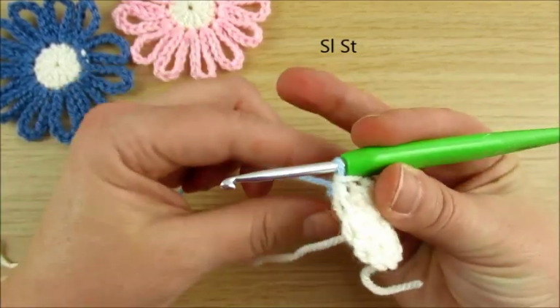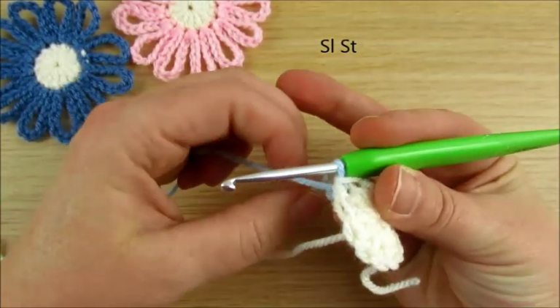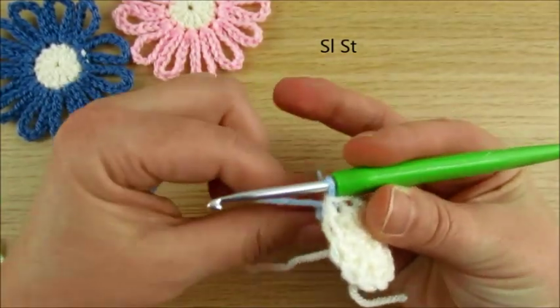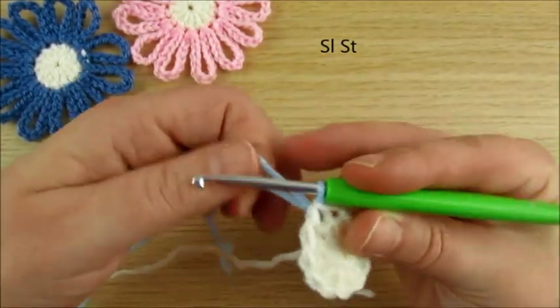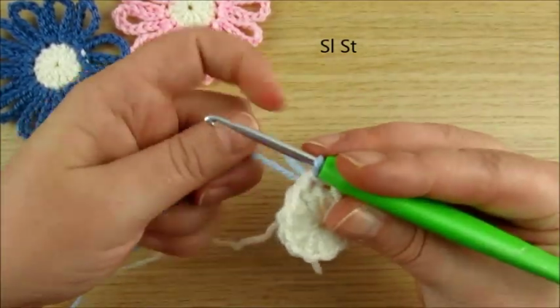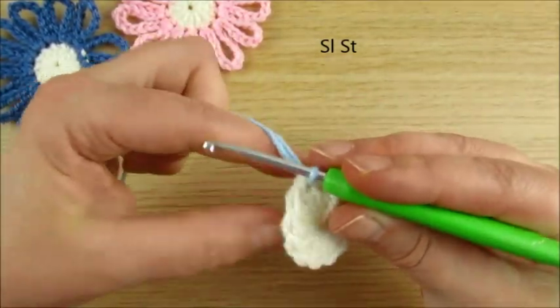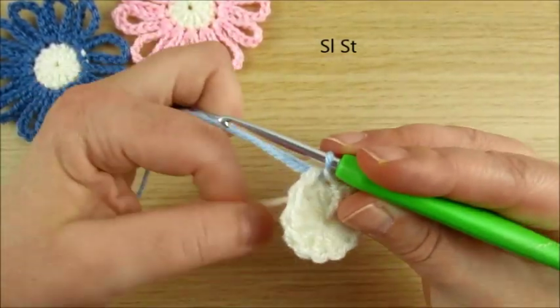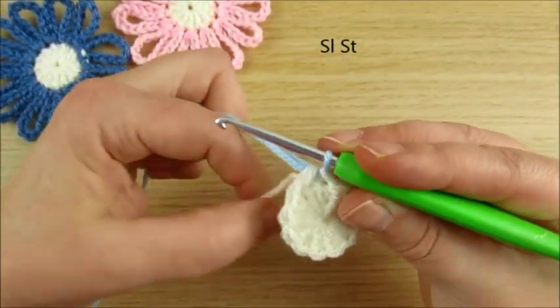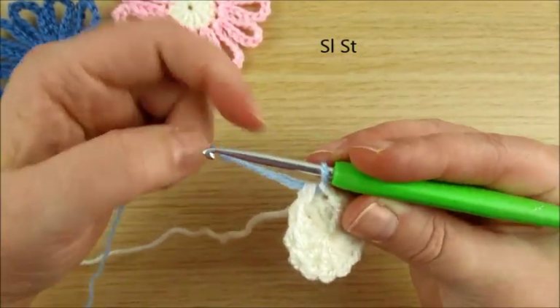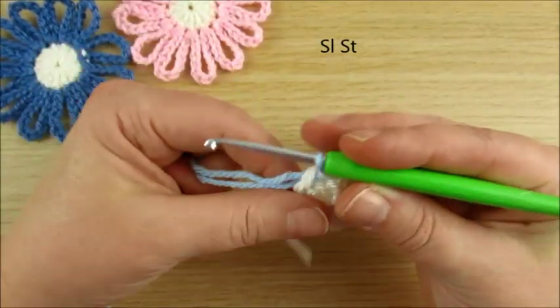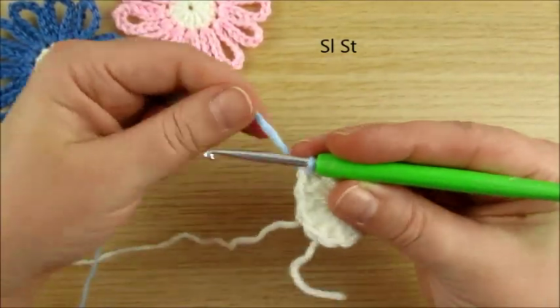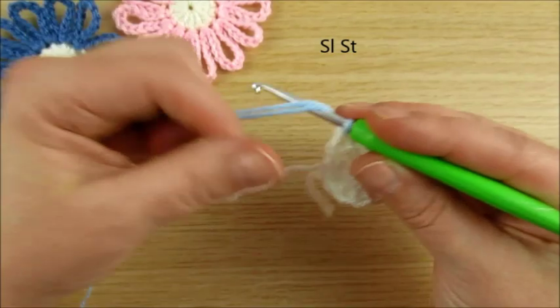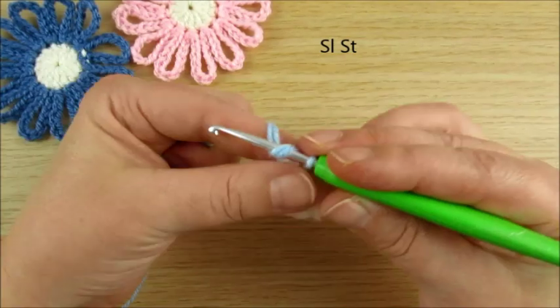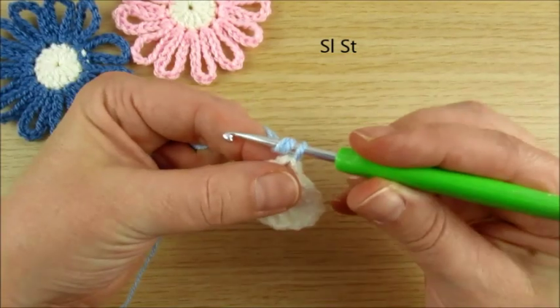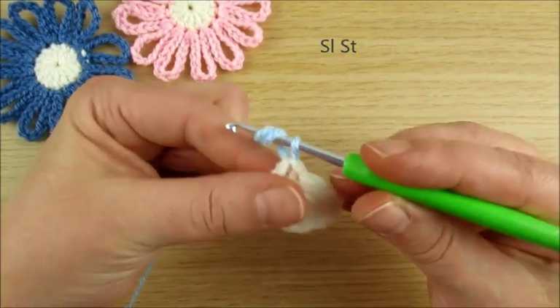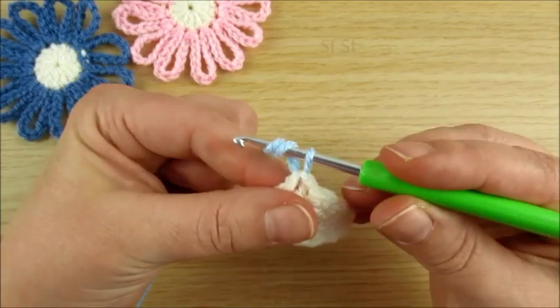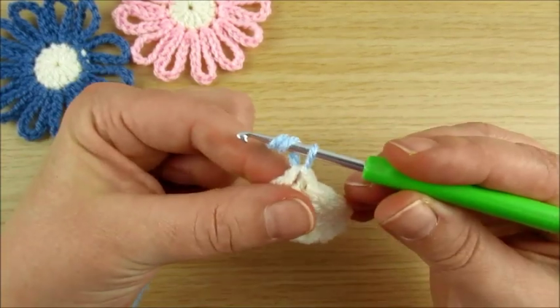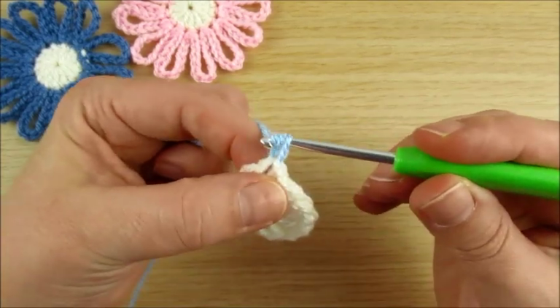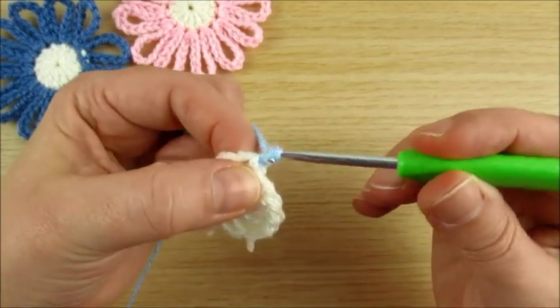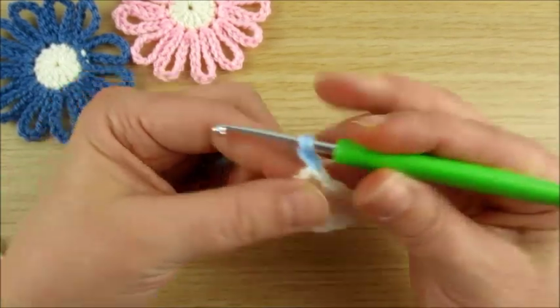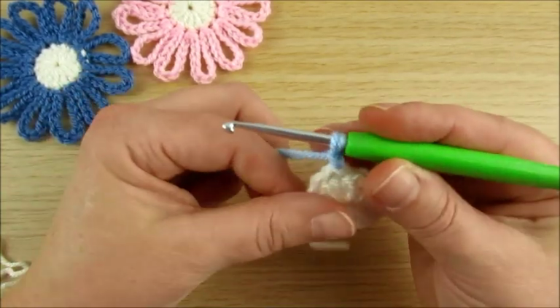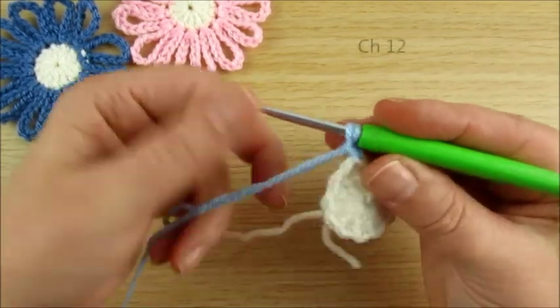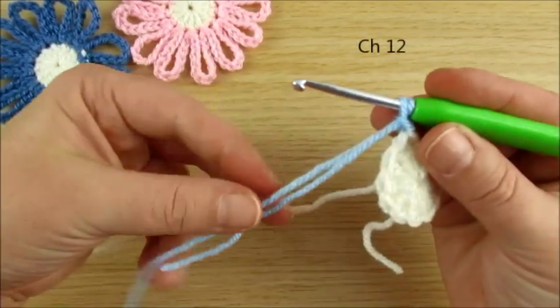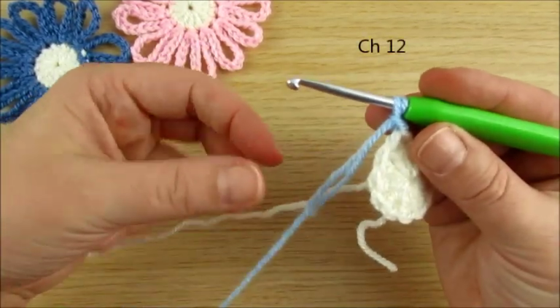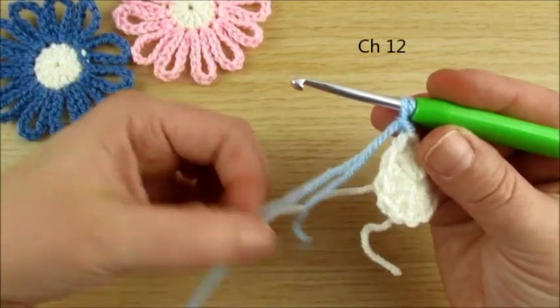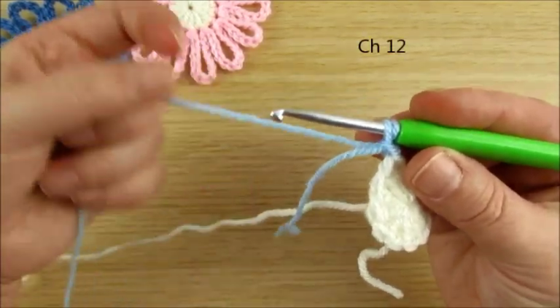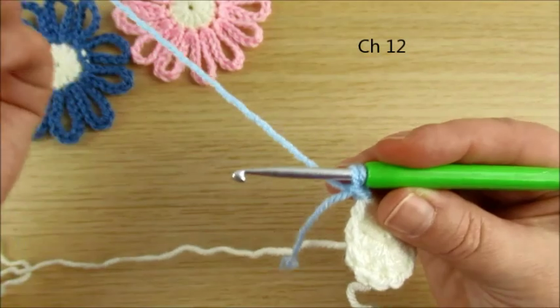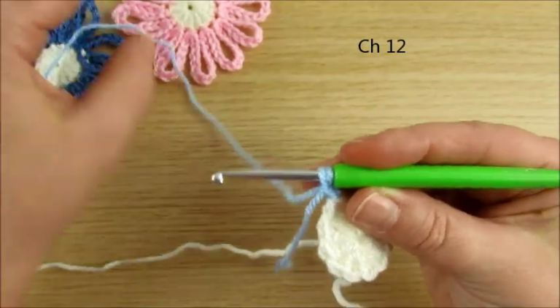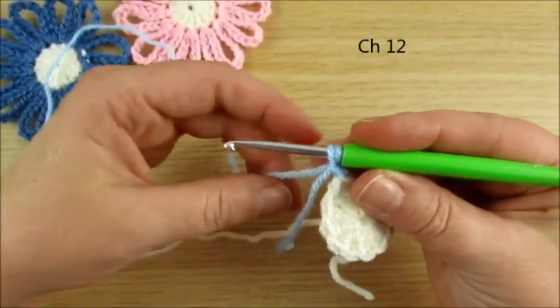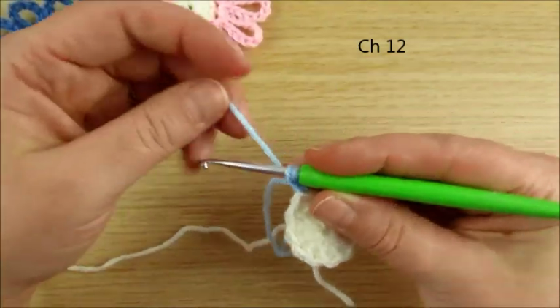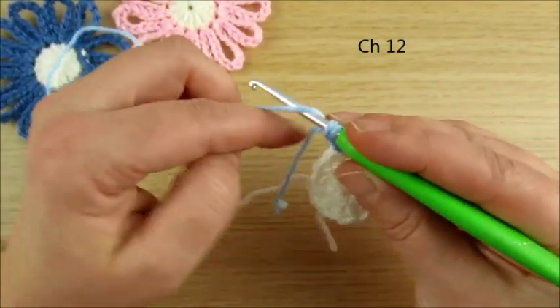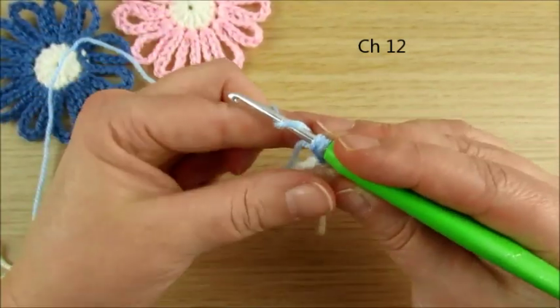Then chain 12. First, chain 2 strands of yarn to secure, then continue with 1 strand of yarn.